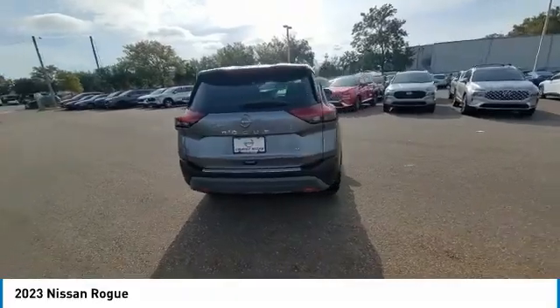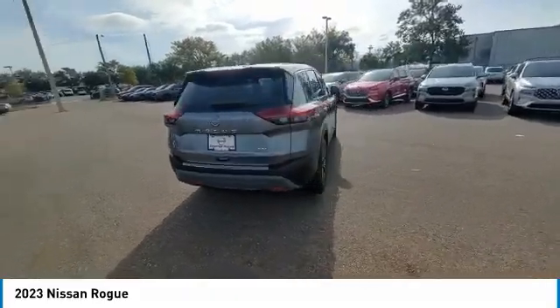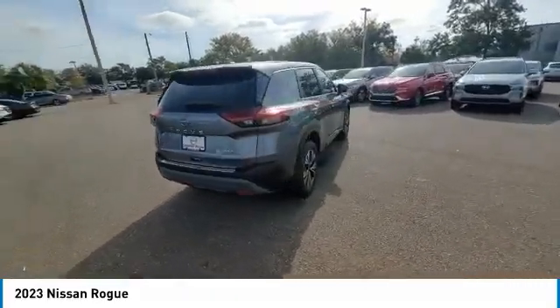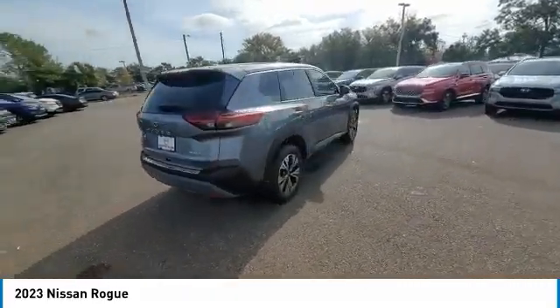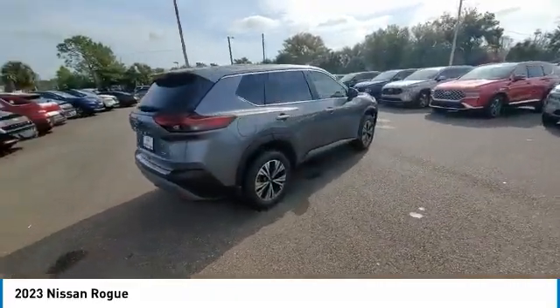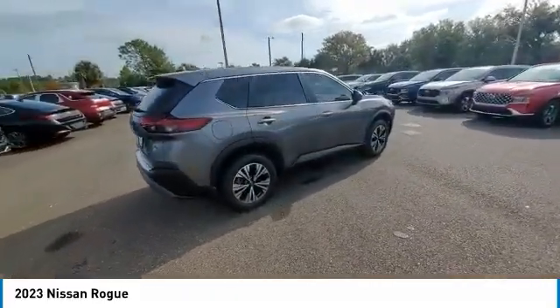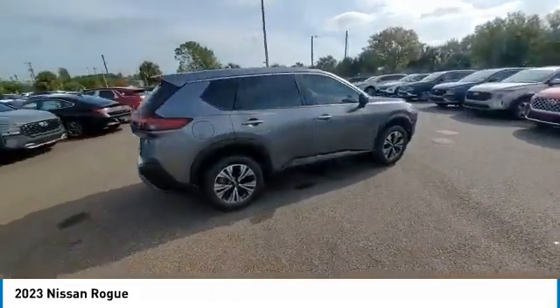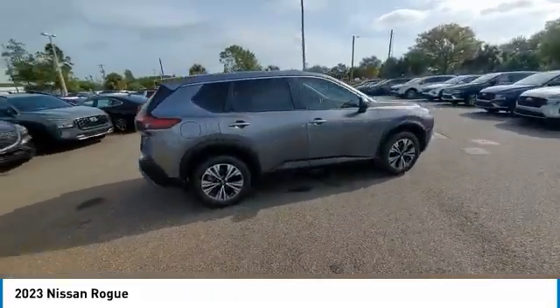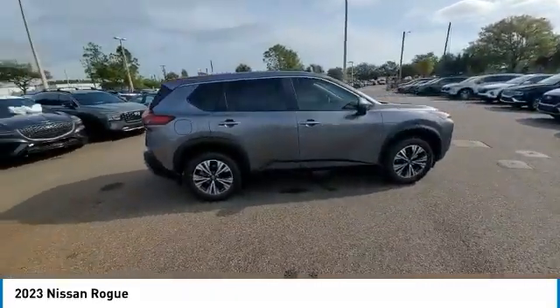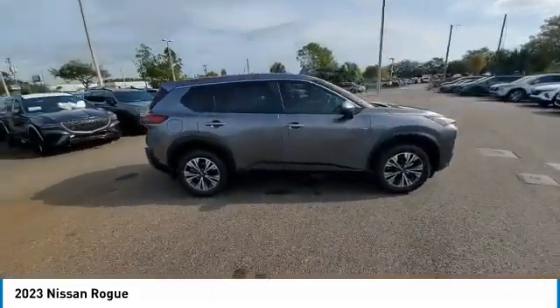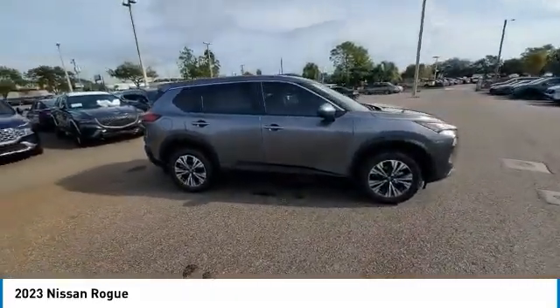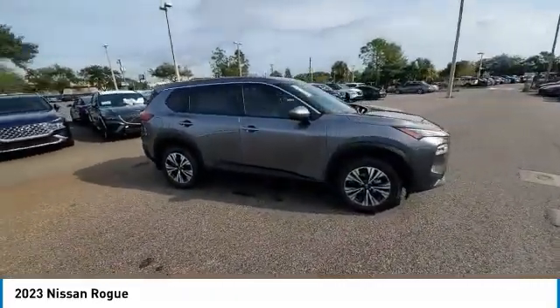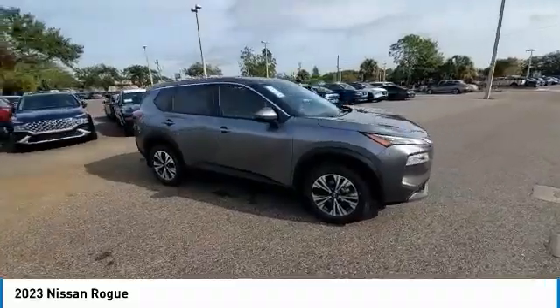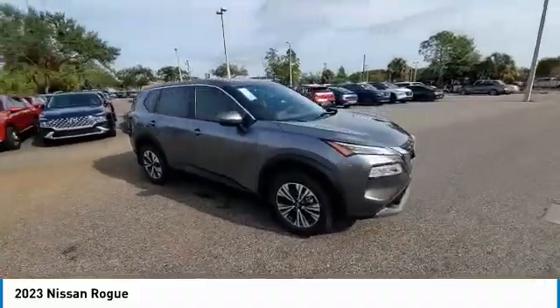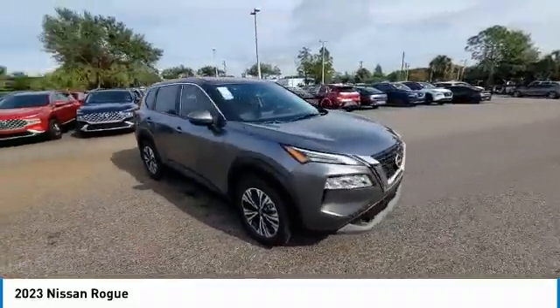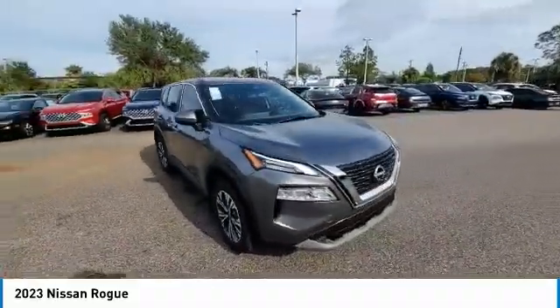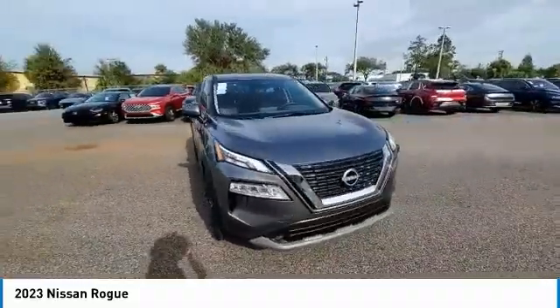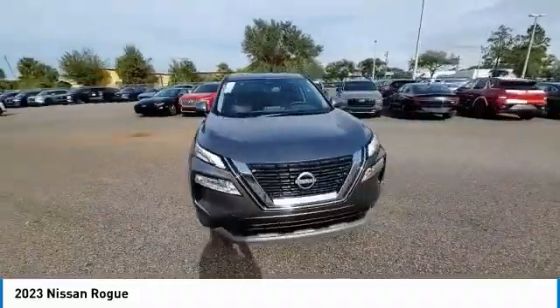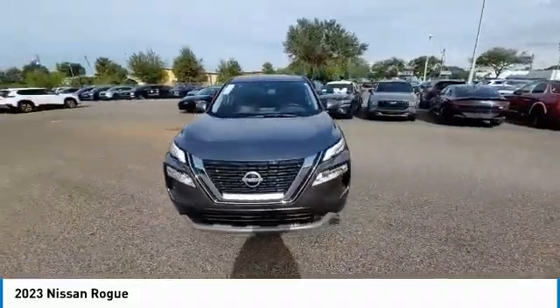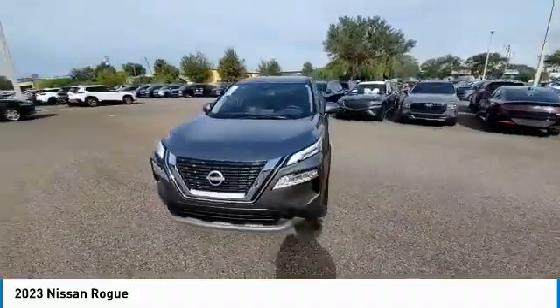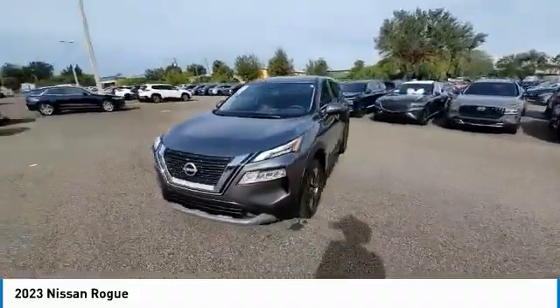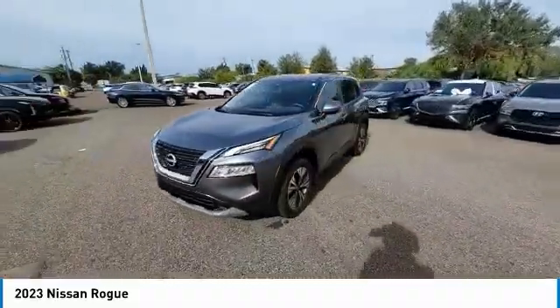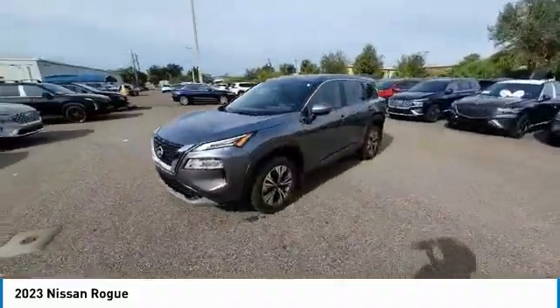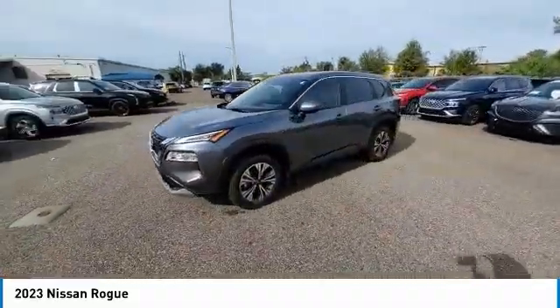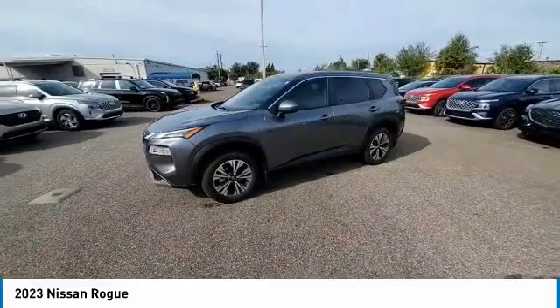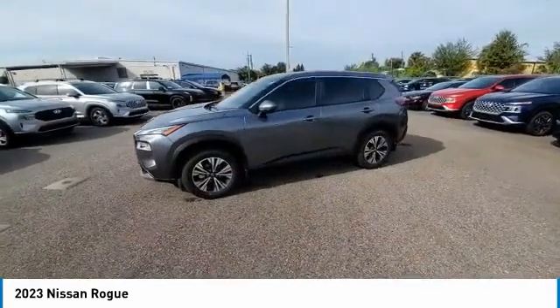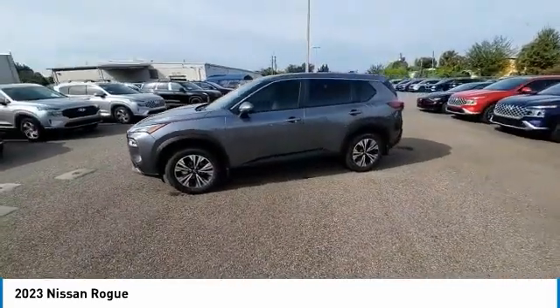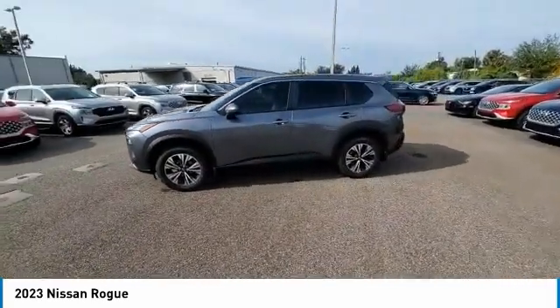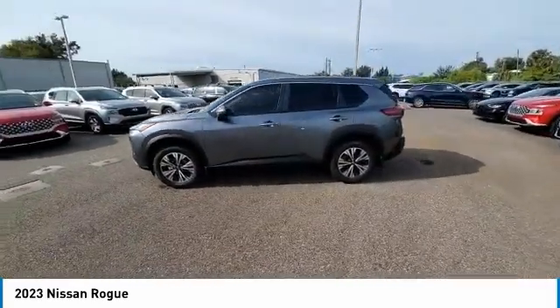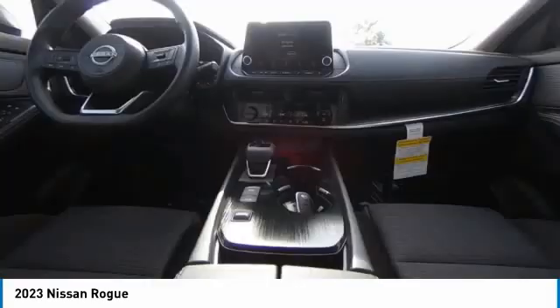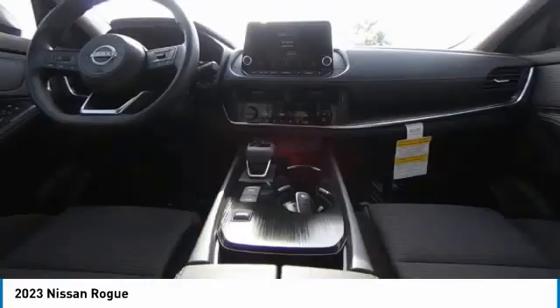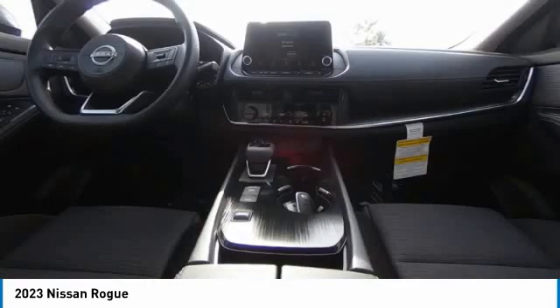The stylish Rogue gets 27 miles per gallon and still boasts nearly 58 cubic feet of cargo space. With a 5-star side impact safety rating and confident handling, the Rogue is more than you expect and everything you deserve.